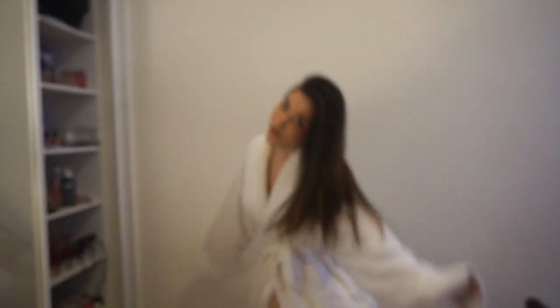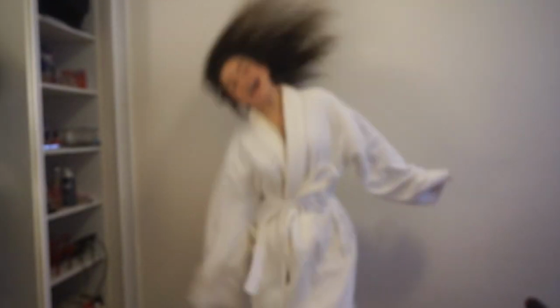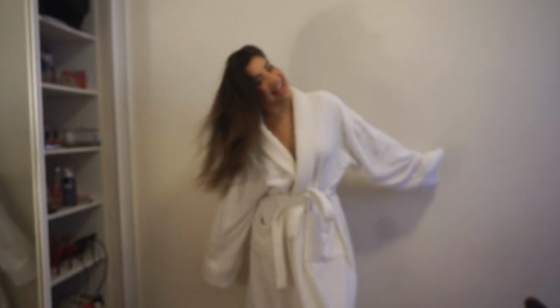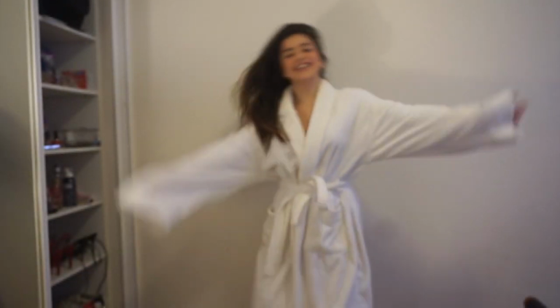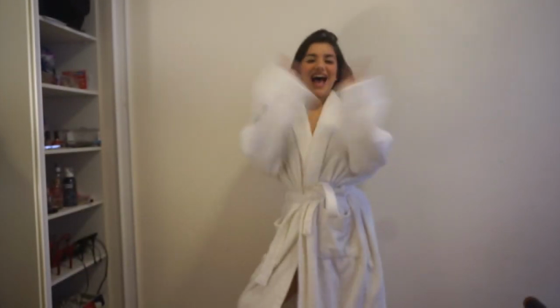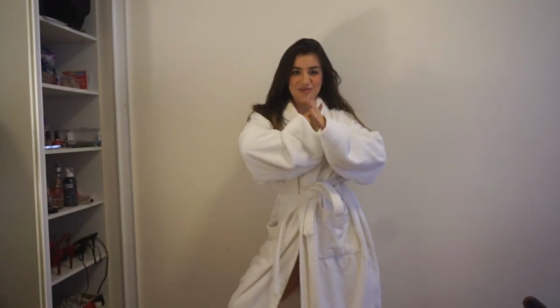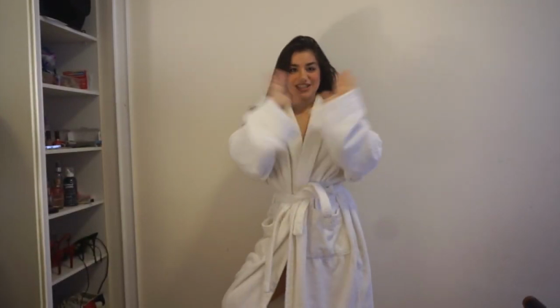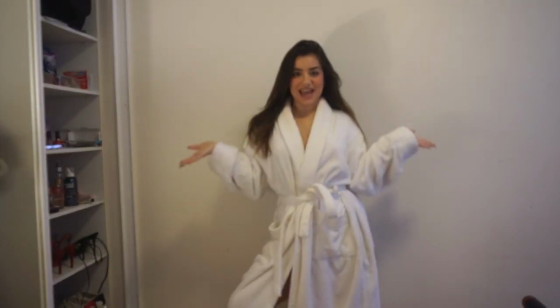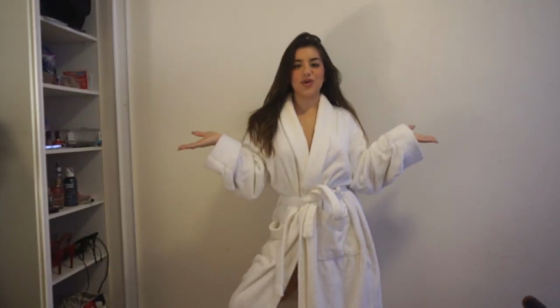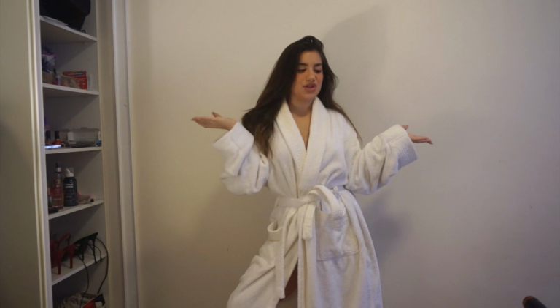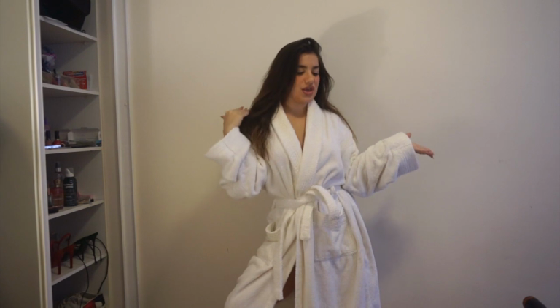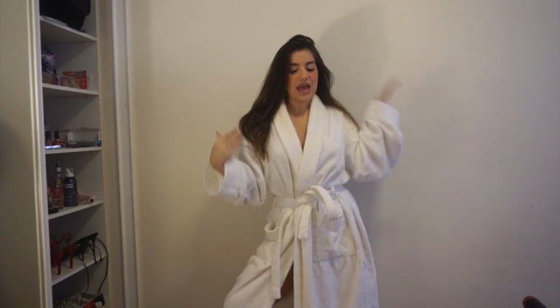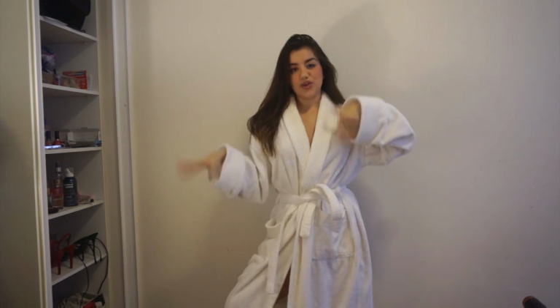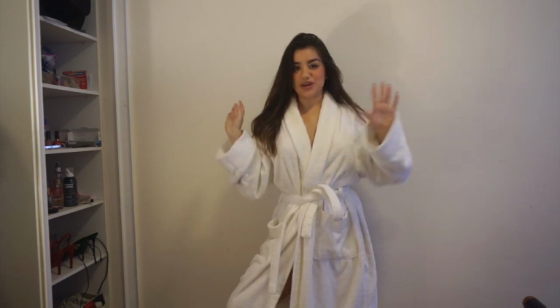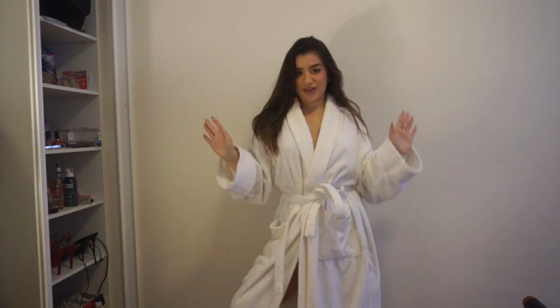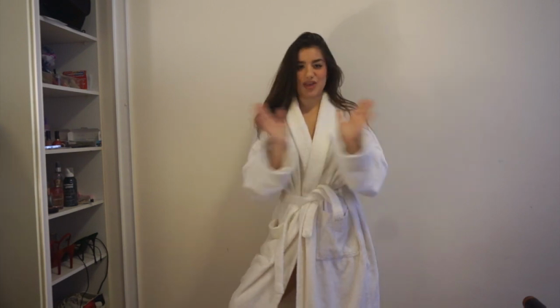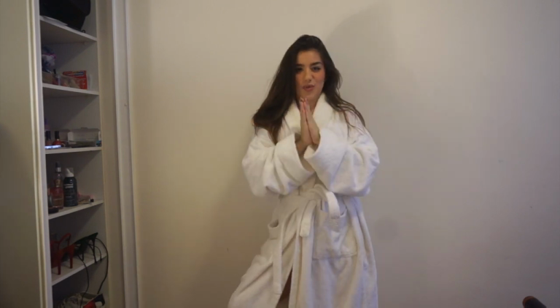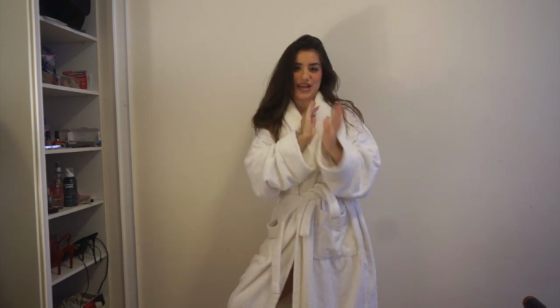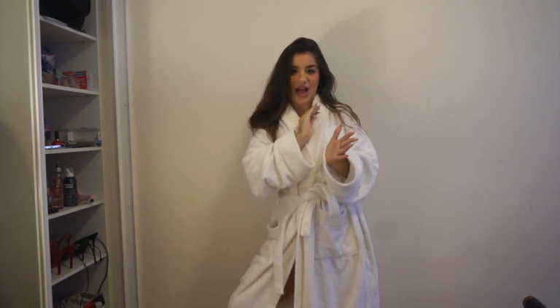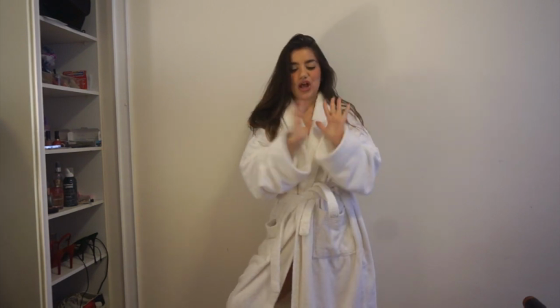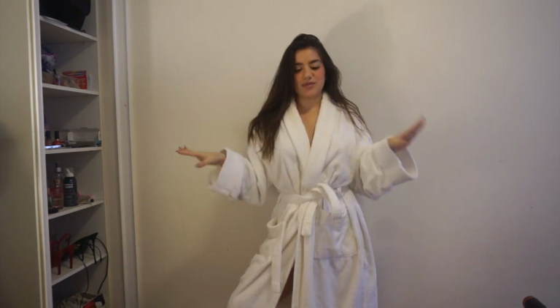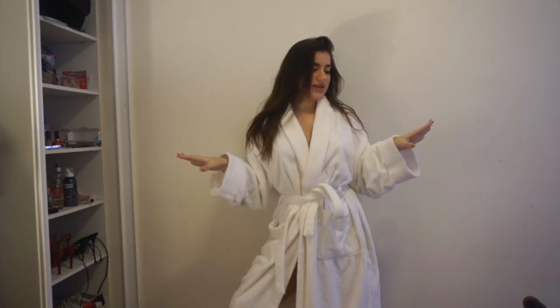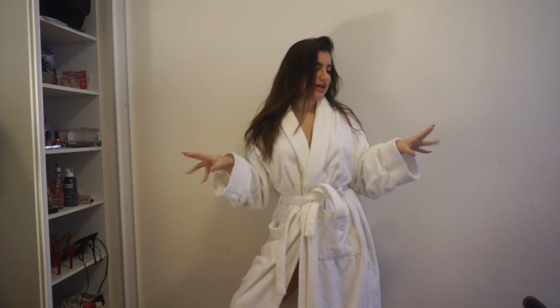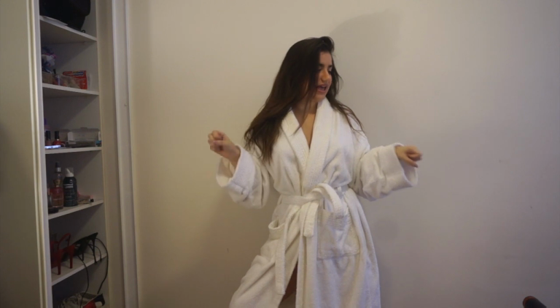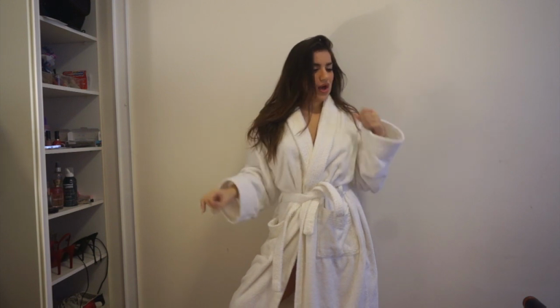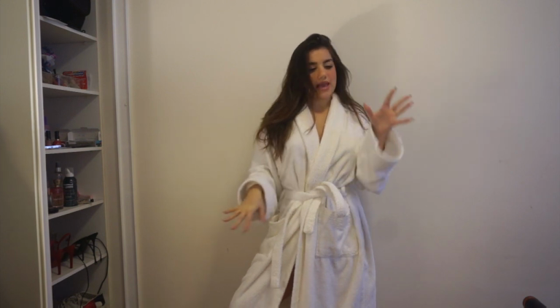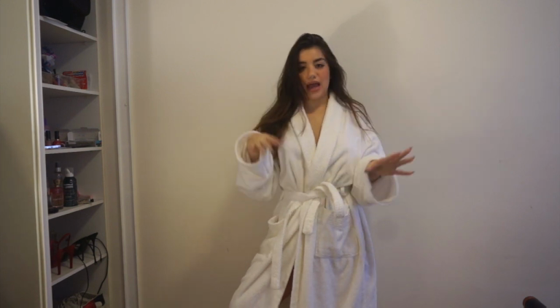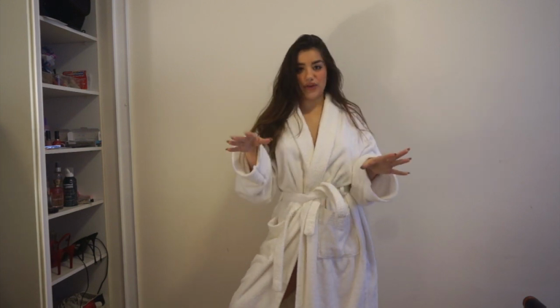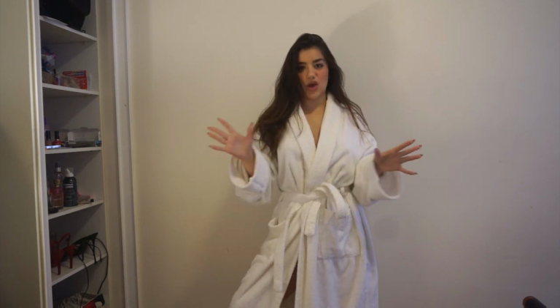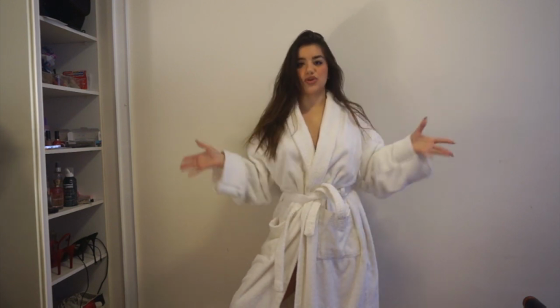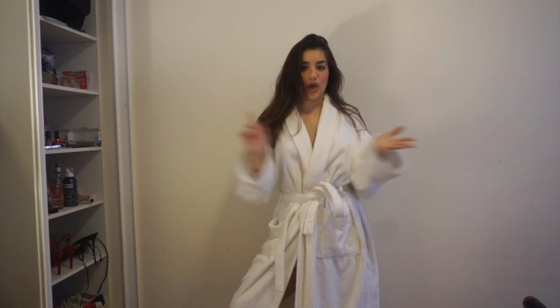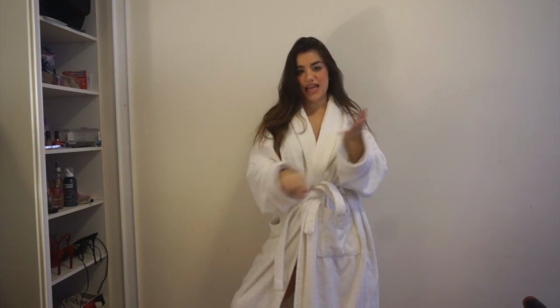Hi everyone! Today I'm going to be showing you a few different outfits that you can wear on a night out. The theme of this video is going out outfits, so whether you're going on a date,